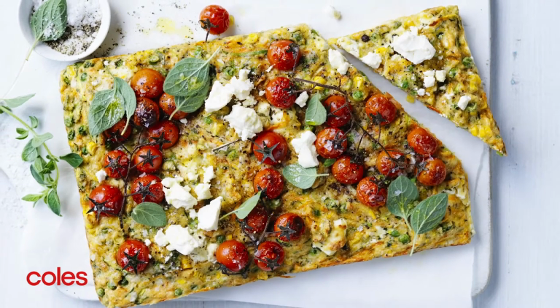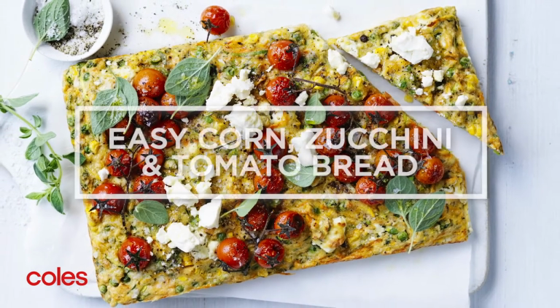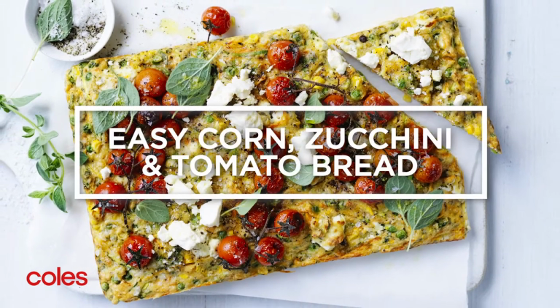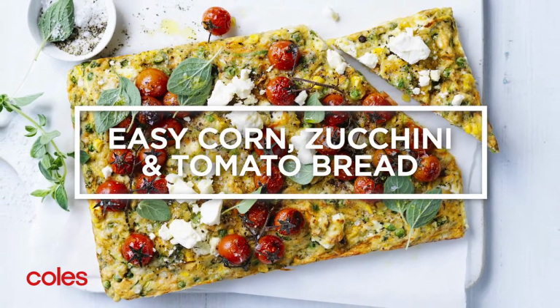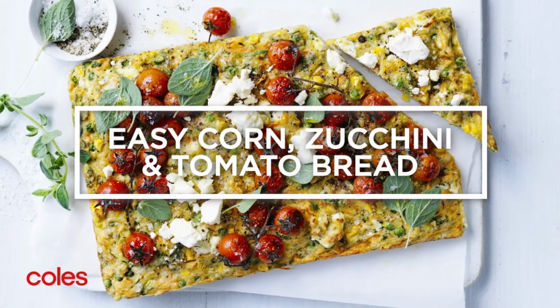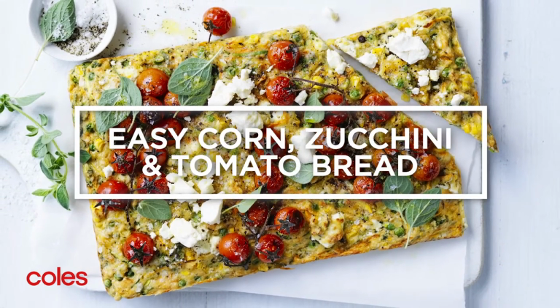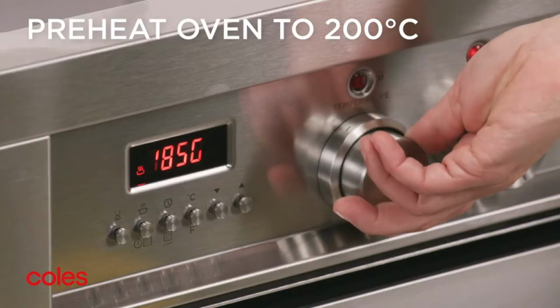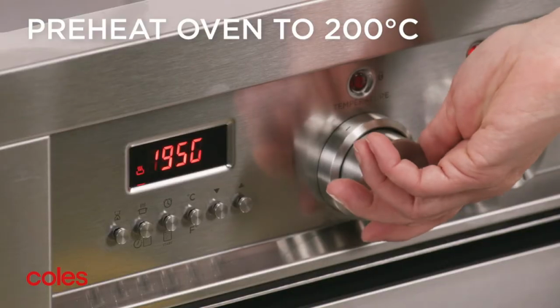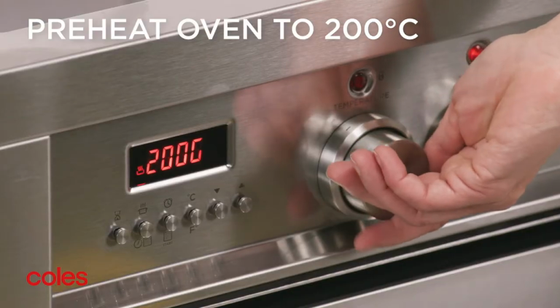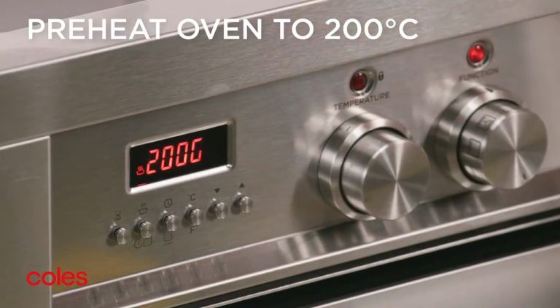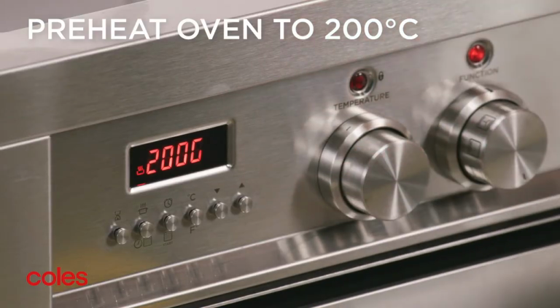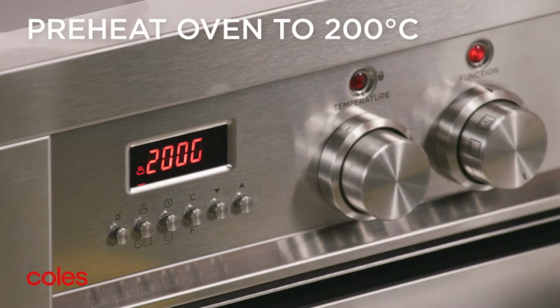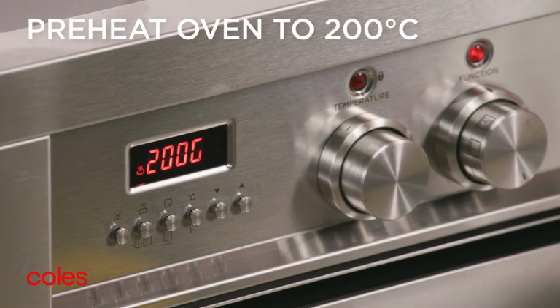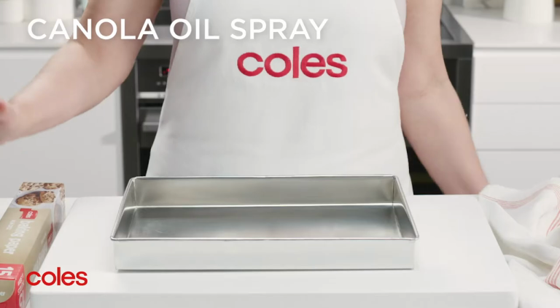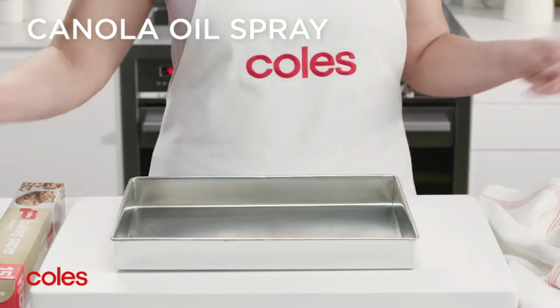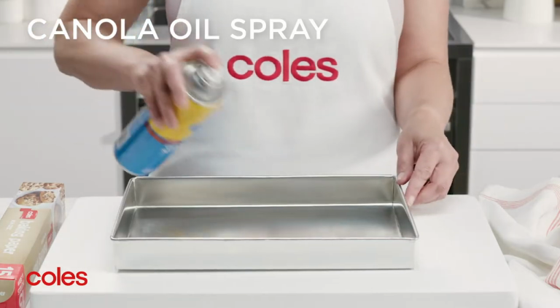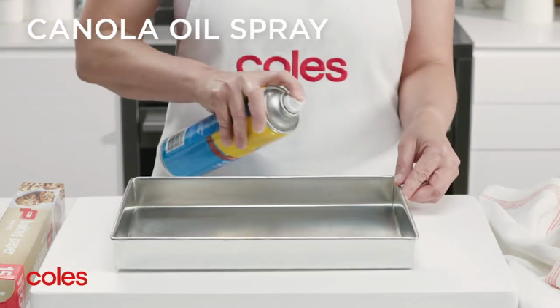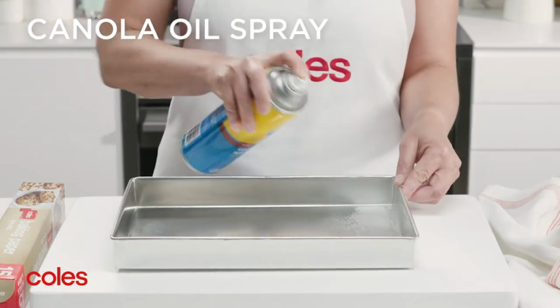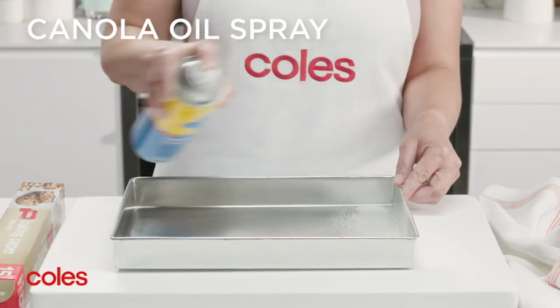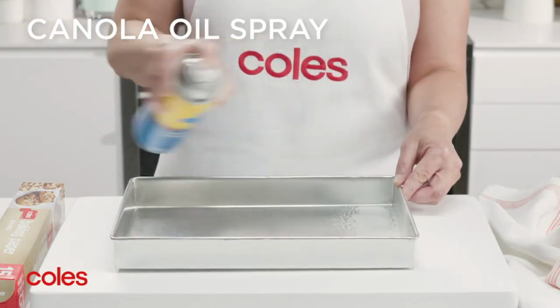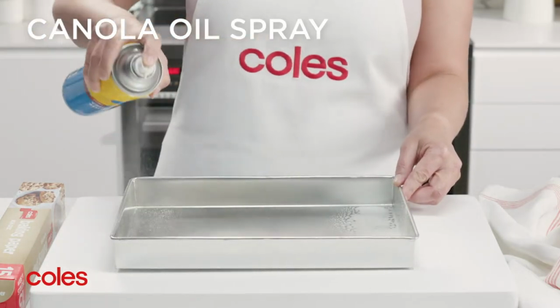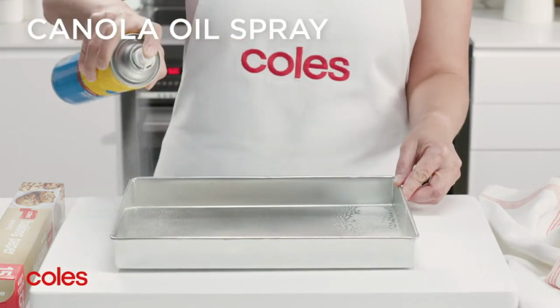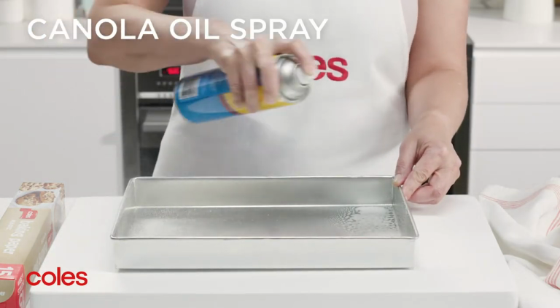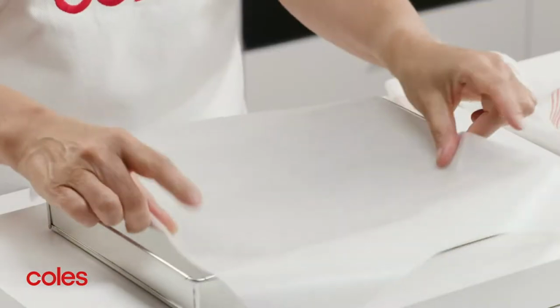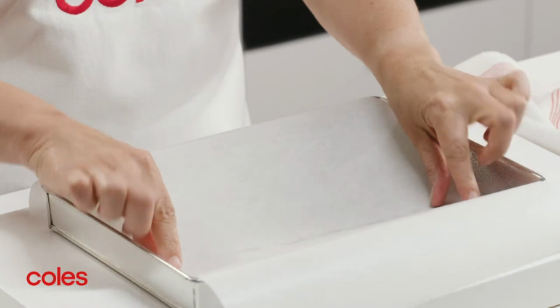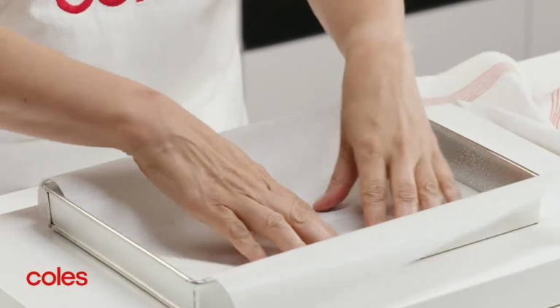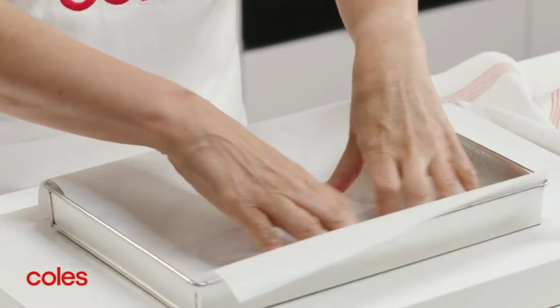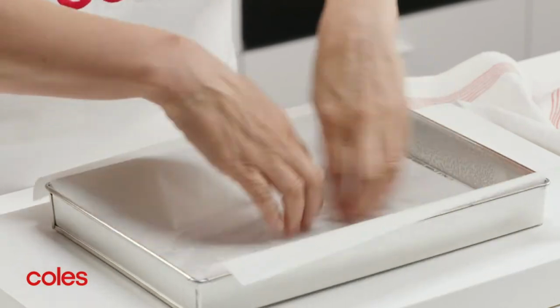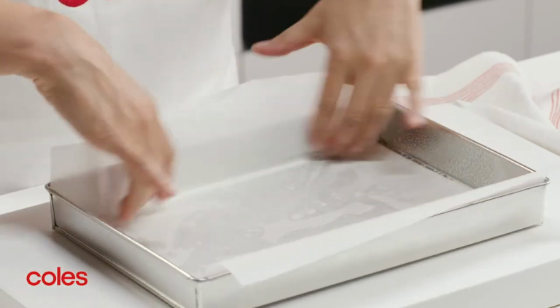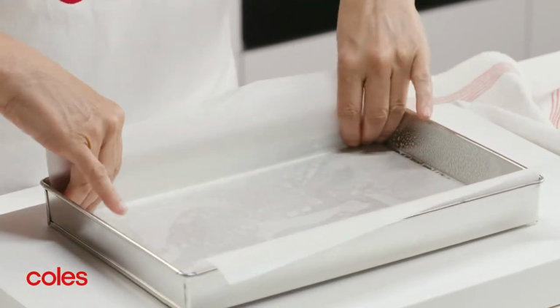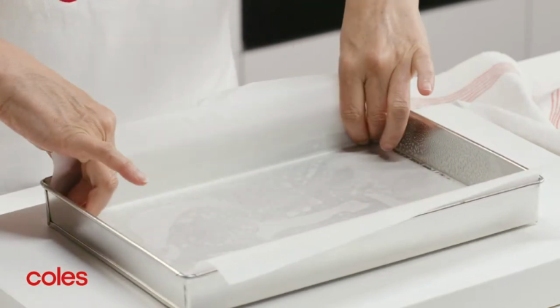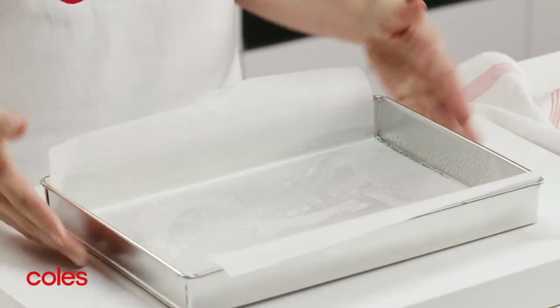Easy Corn, Zucchini and Tomato Bread. Start by preheating the oven to 200 degrees Celsius. Then grease a 20cm x 30cm lamington pan and line the base and sides with baking paper, allowing the sides to overhang.